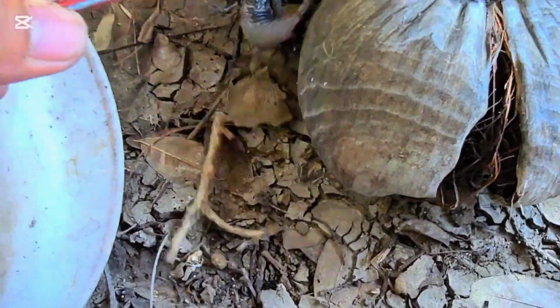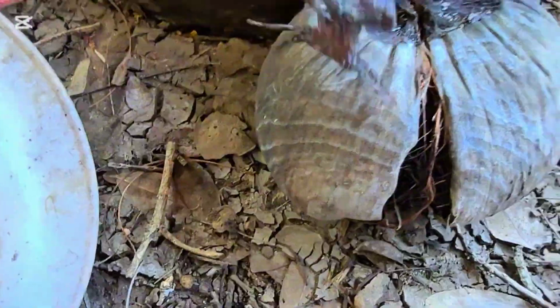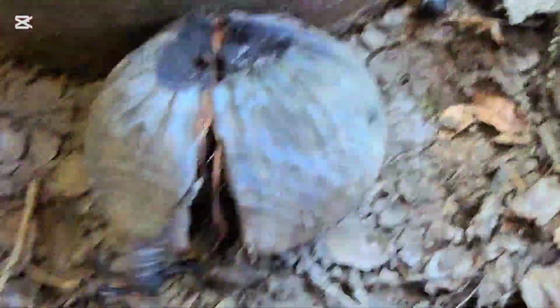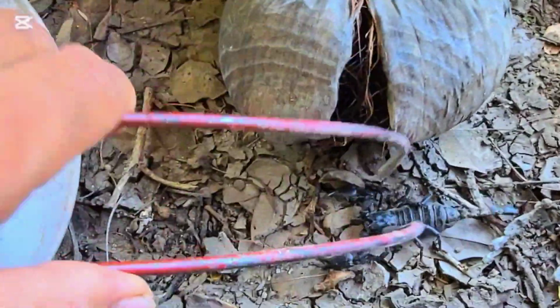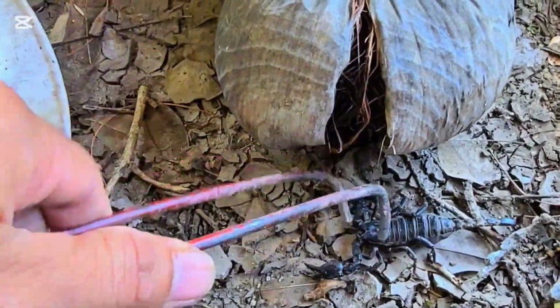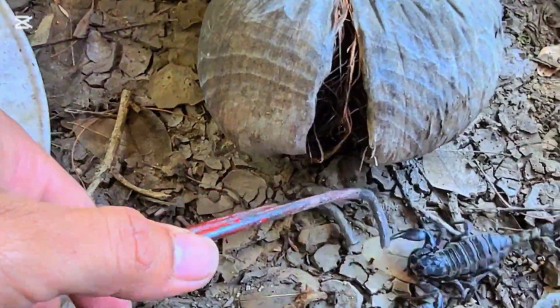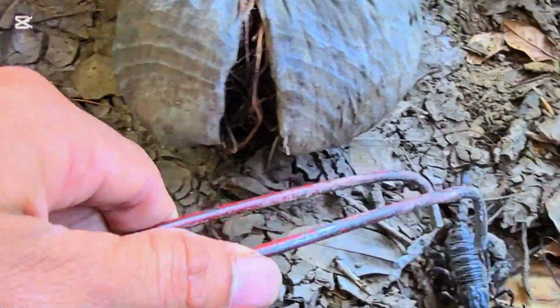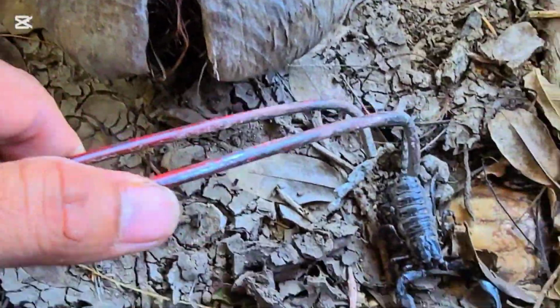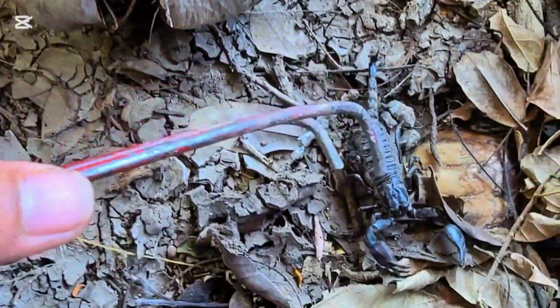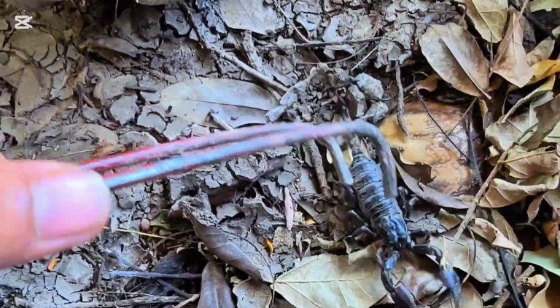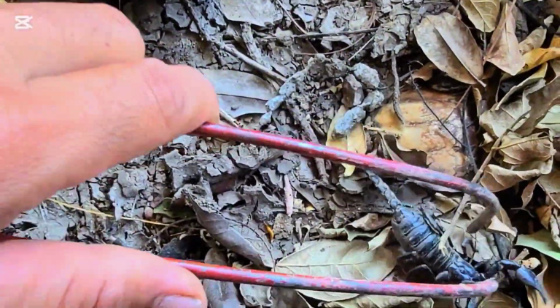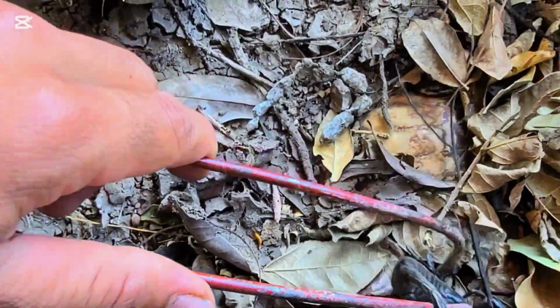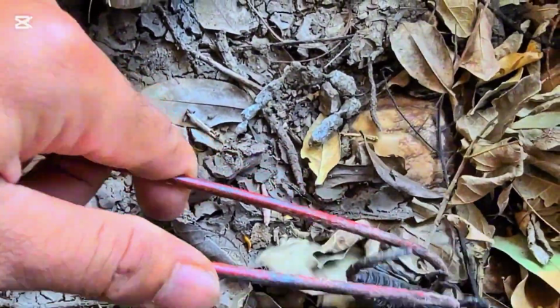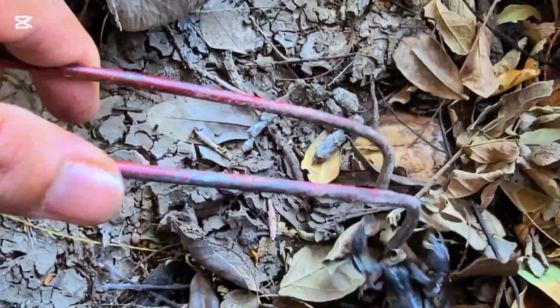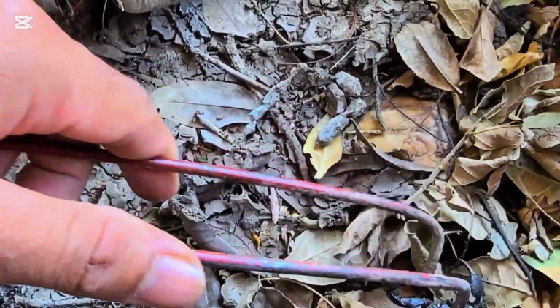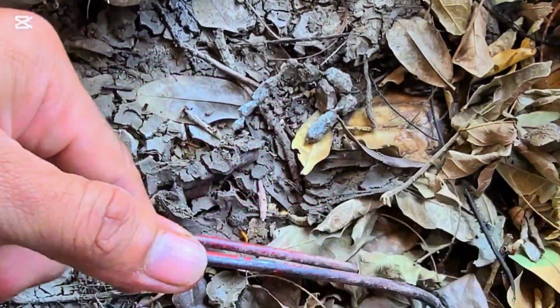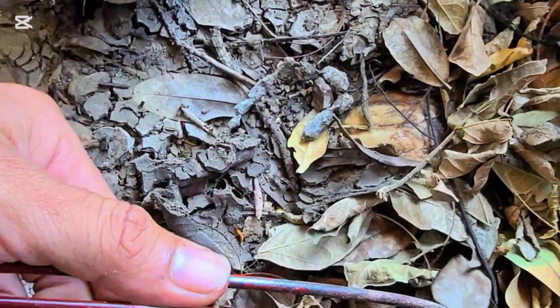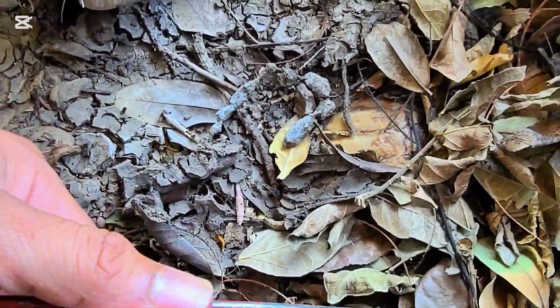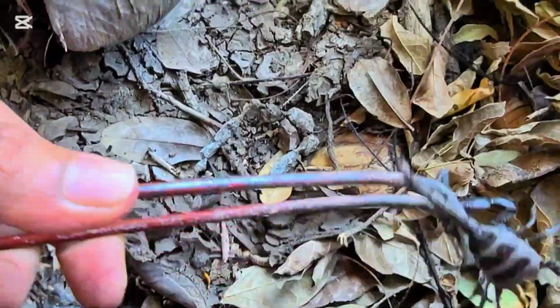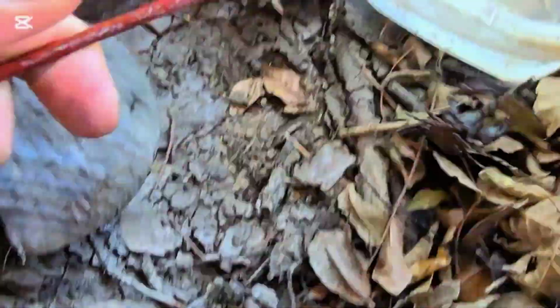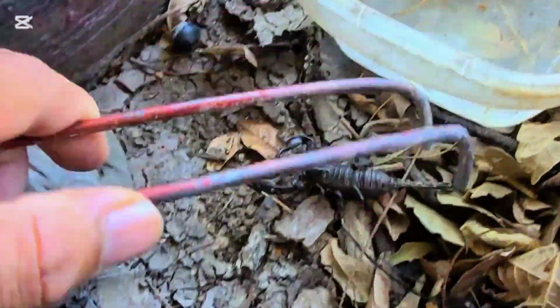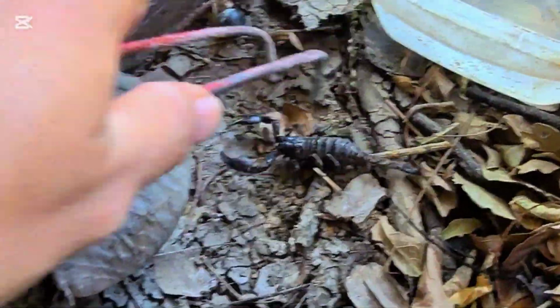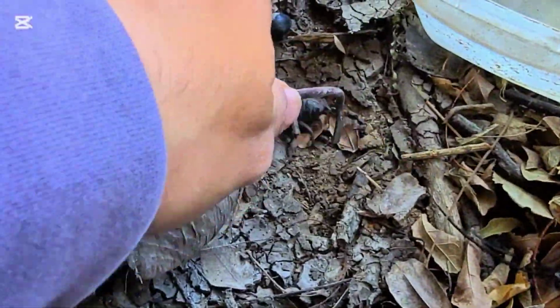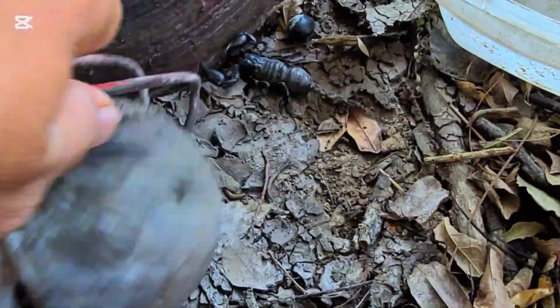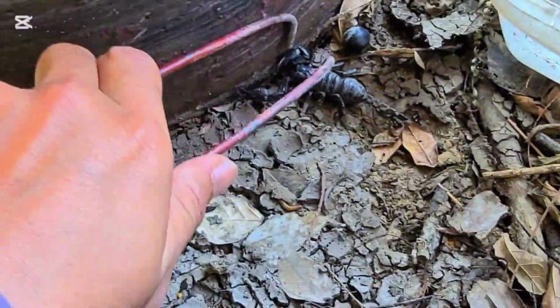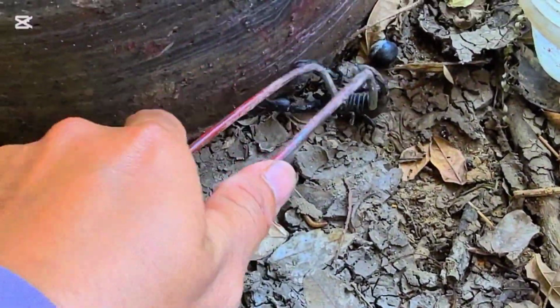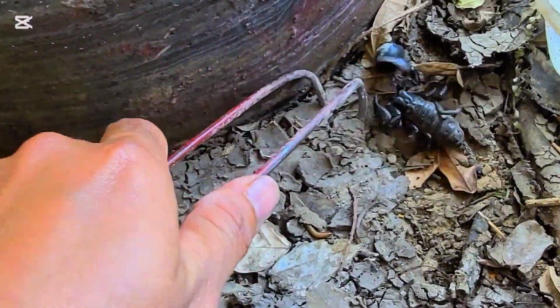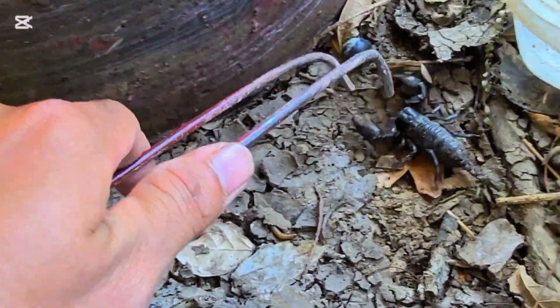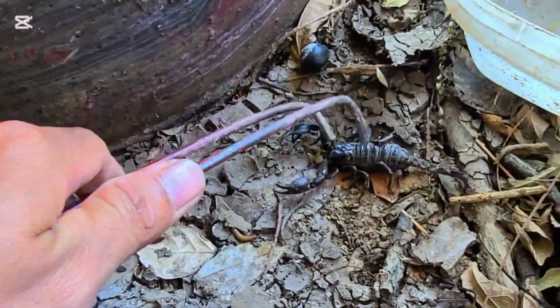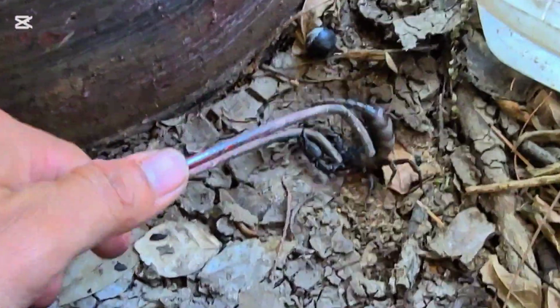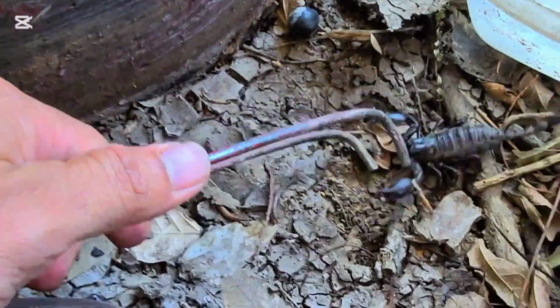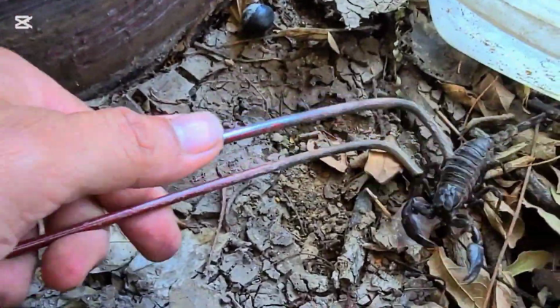You want to run away? Scorpion, you want to run away. This is one of the scorpions. It's a bit hard to catch — dangerous scorpion.